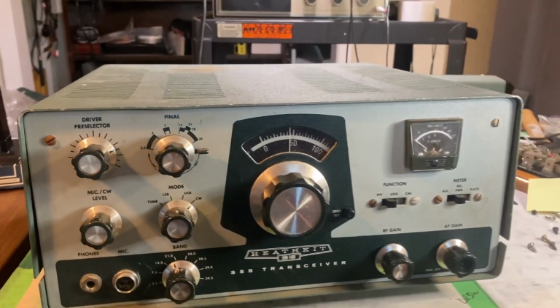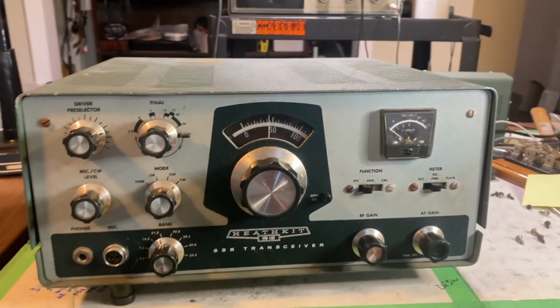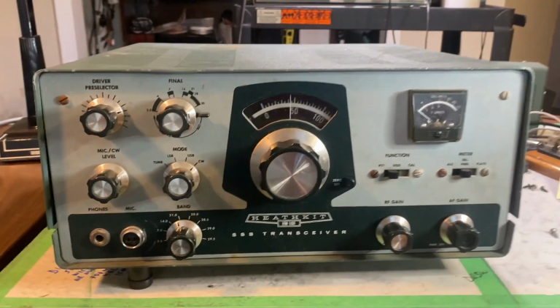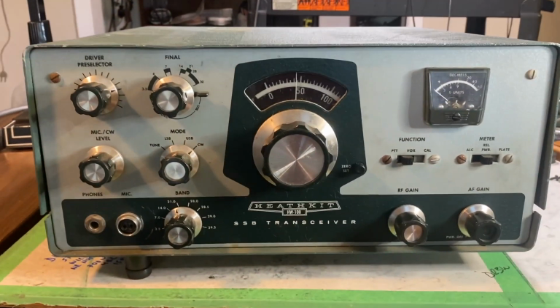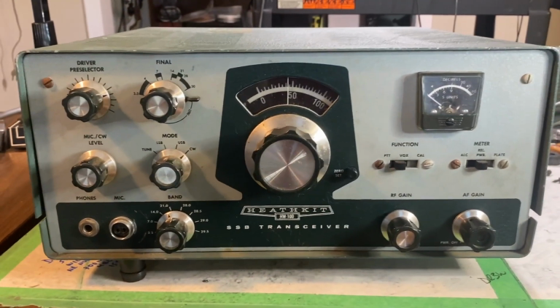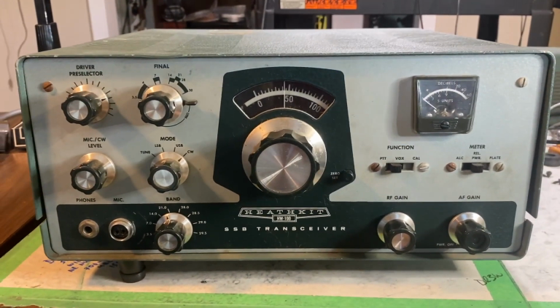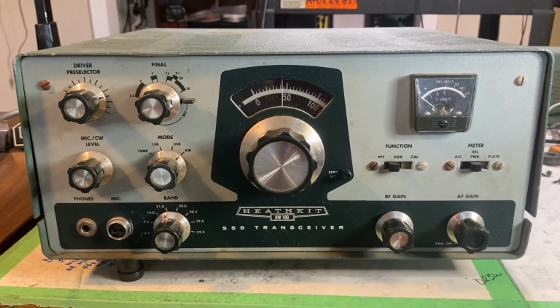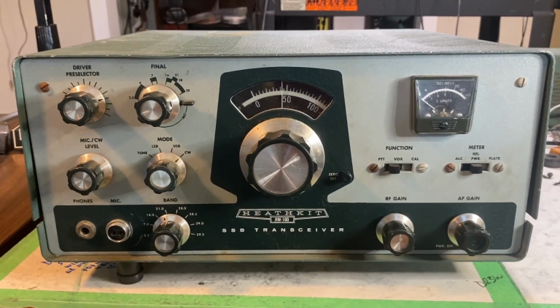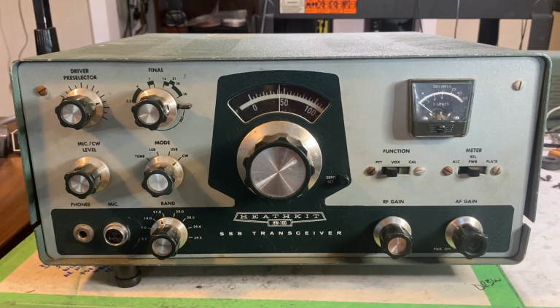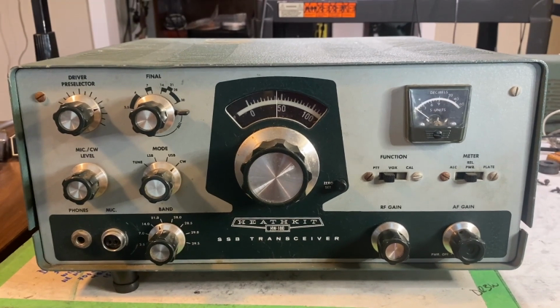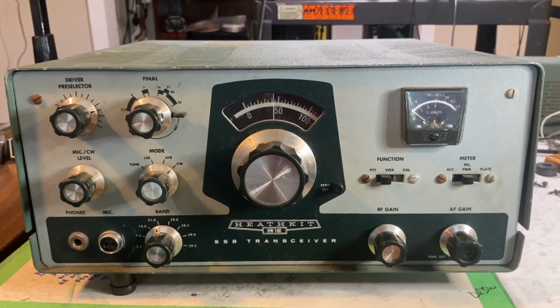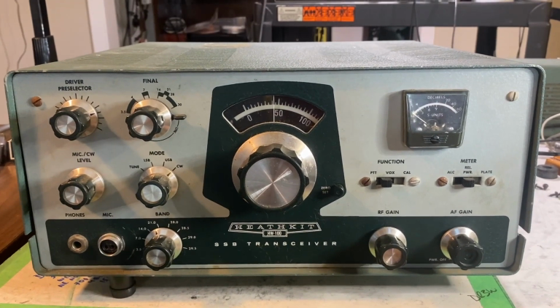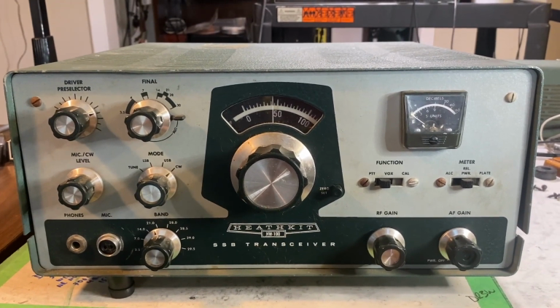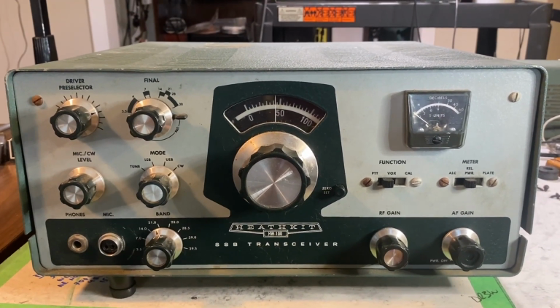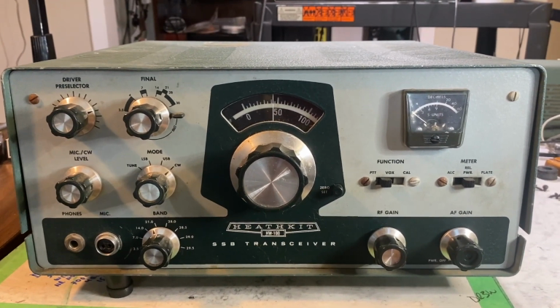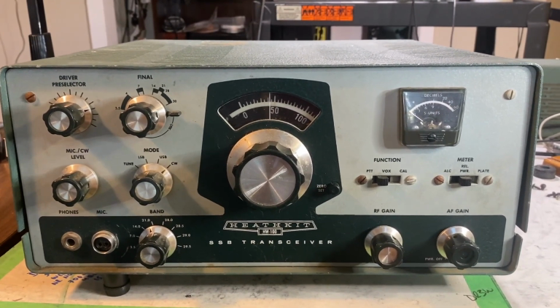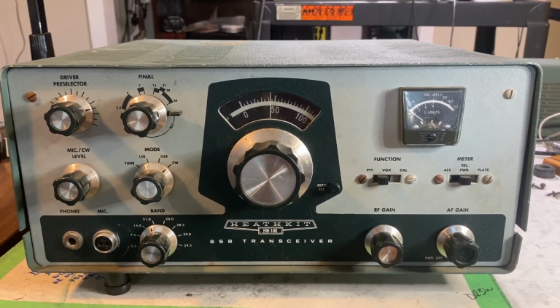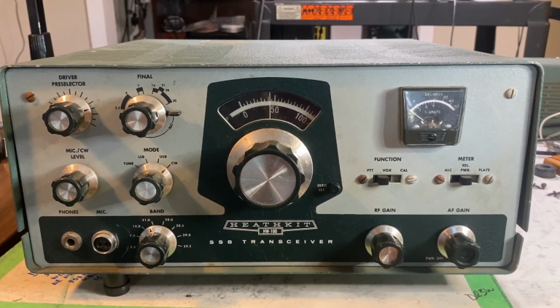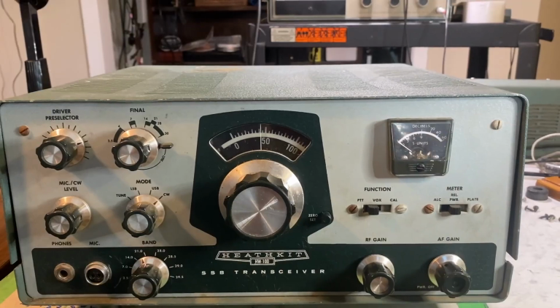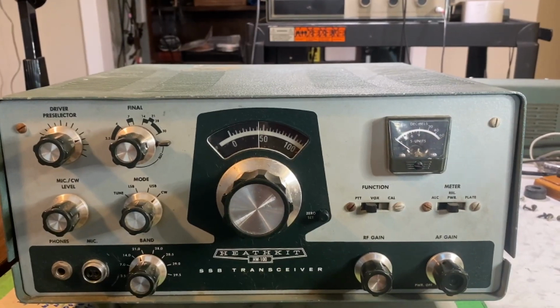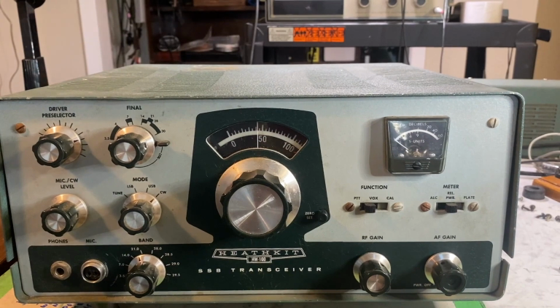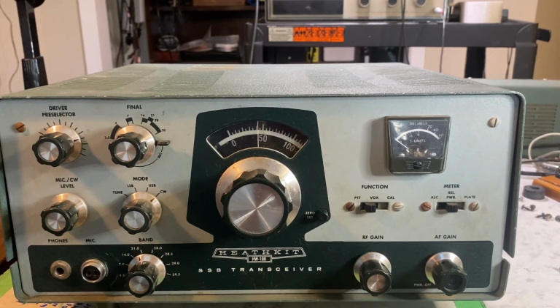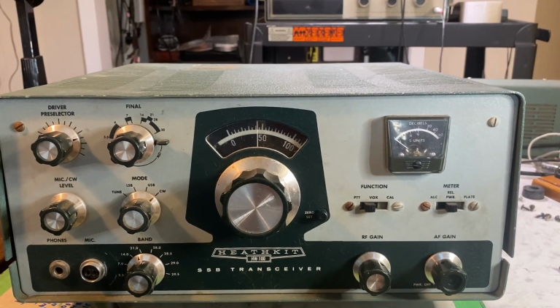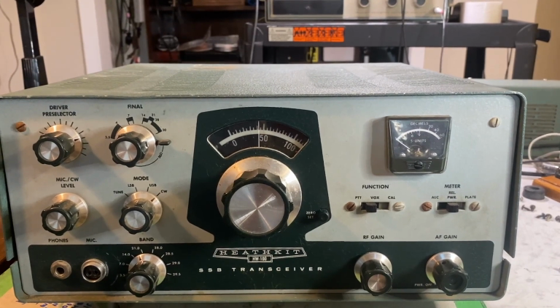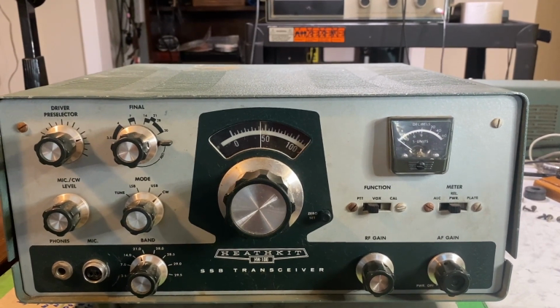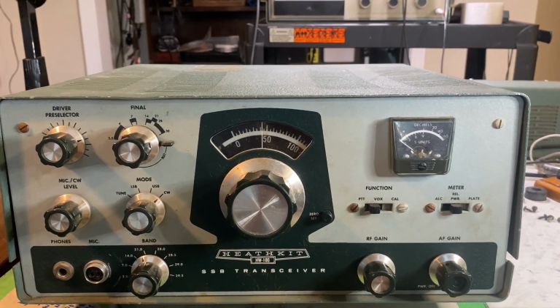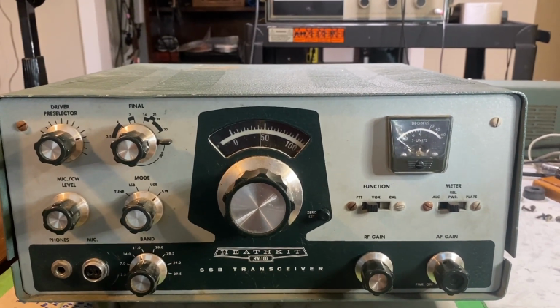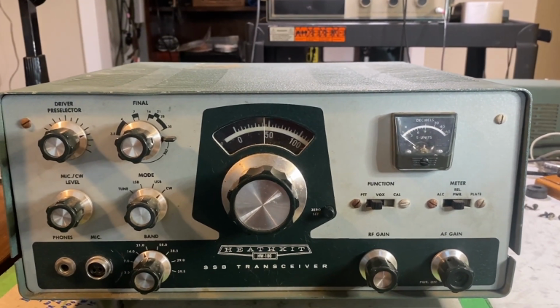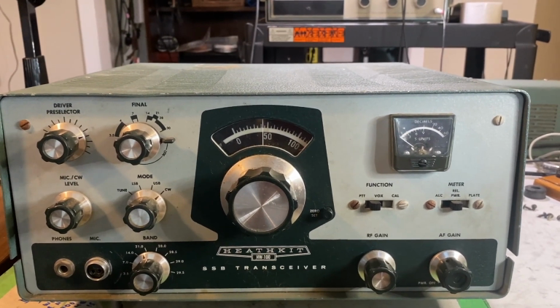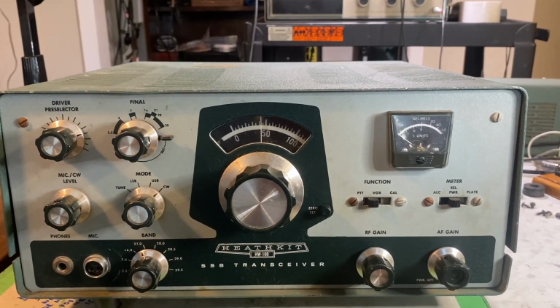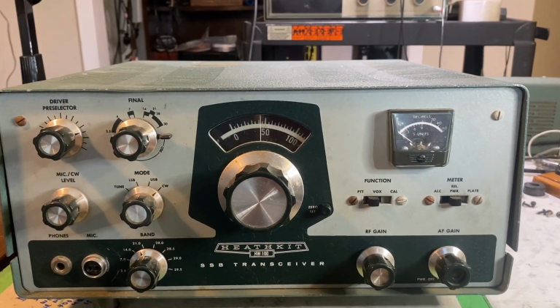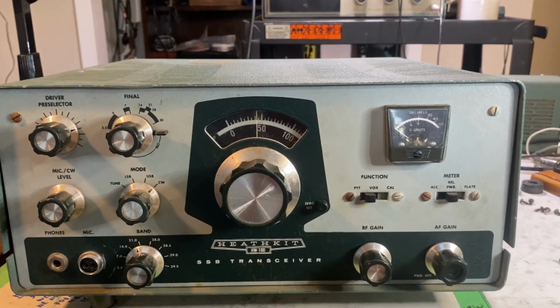So I'm going to power this up and just see what happens, and then we're going to go through the restoration process step-by-step, taking enough time to explain what I'm doing so that you, as a restorer, can do likewise.